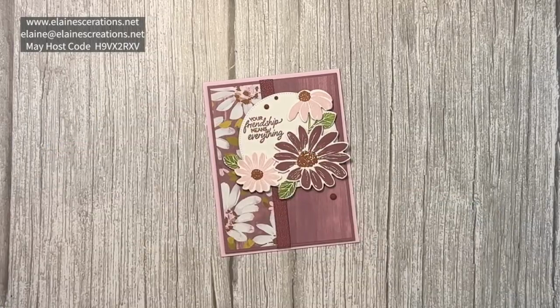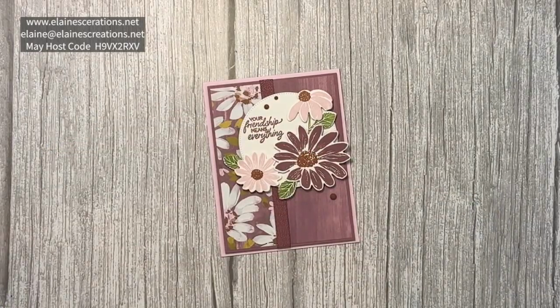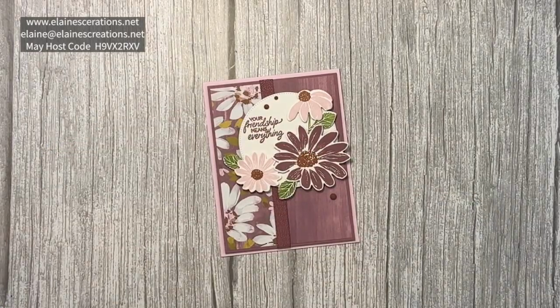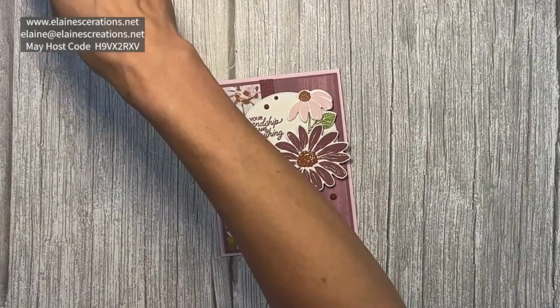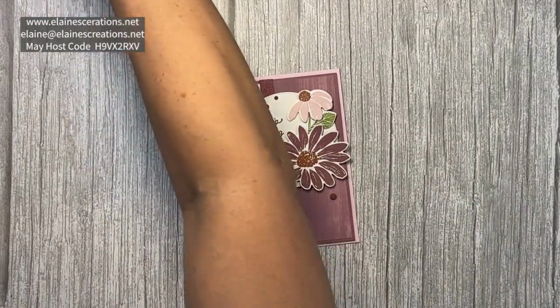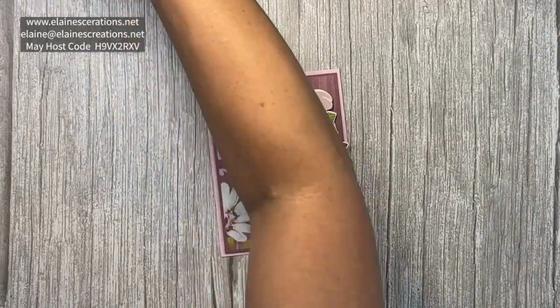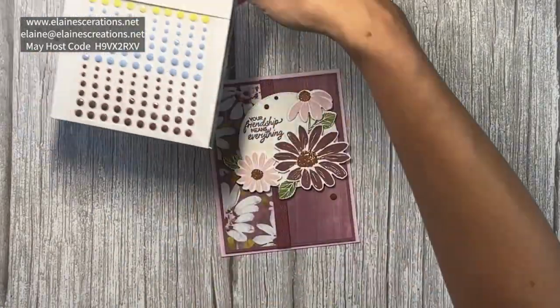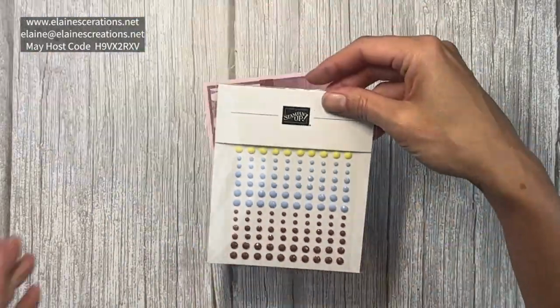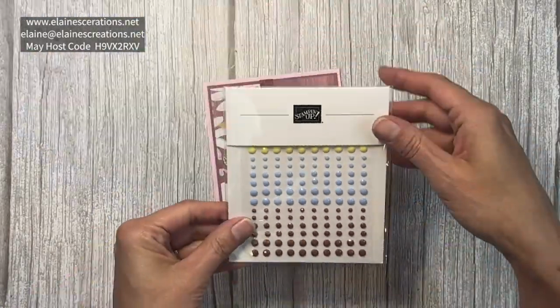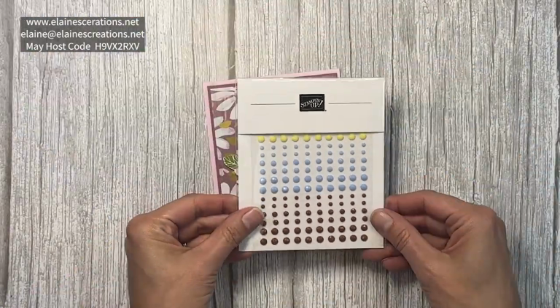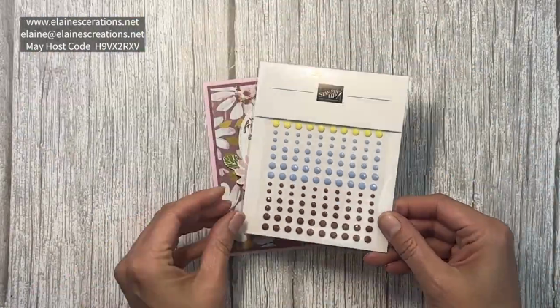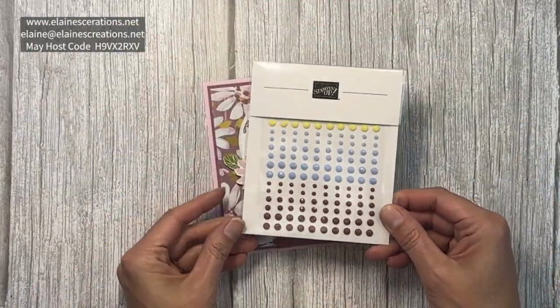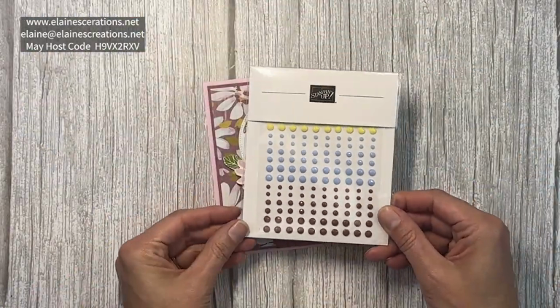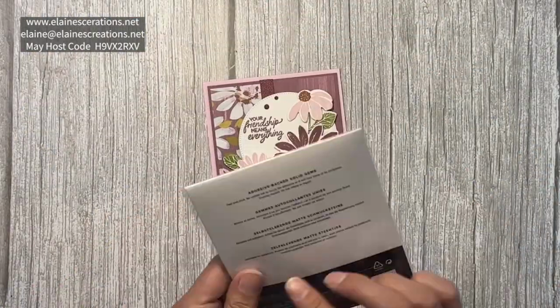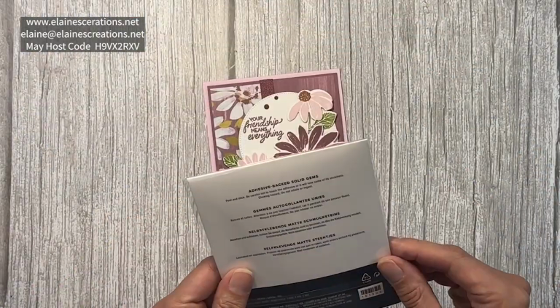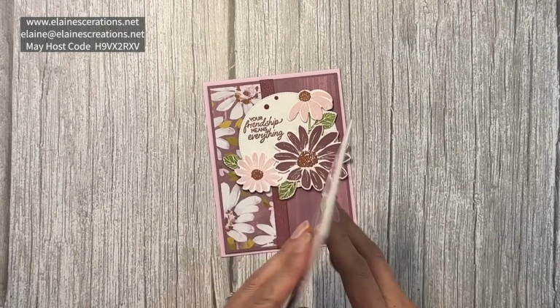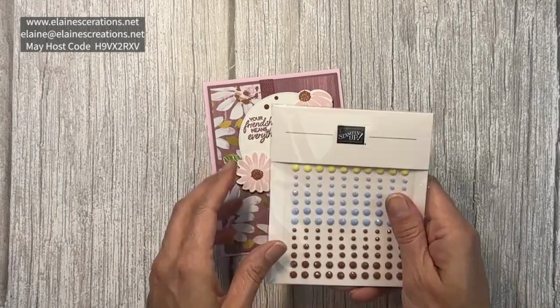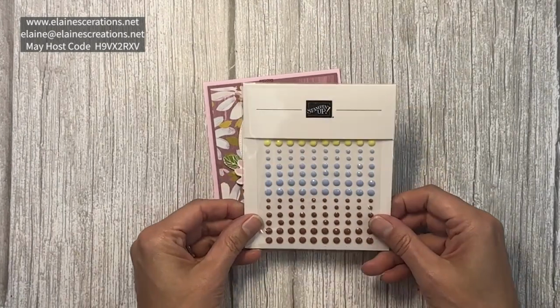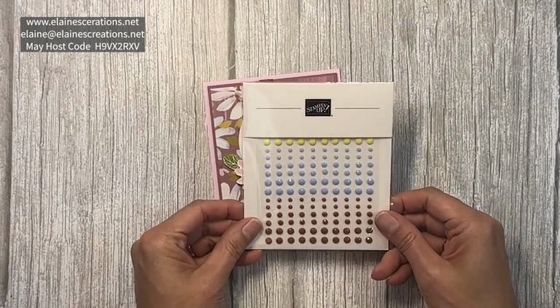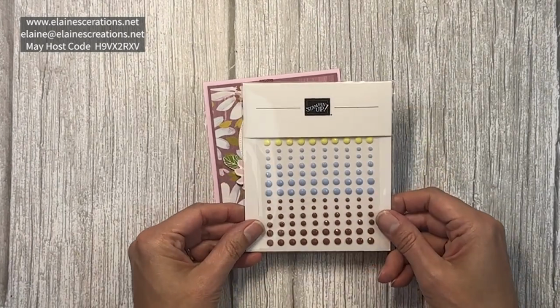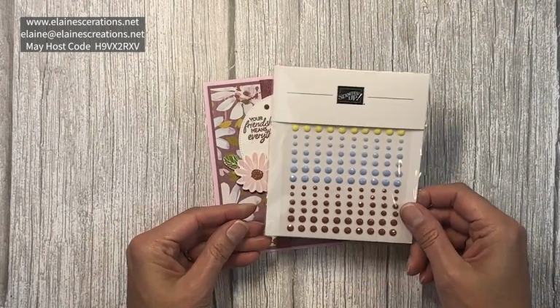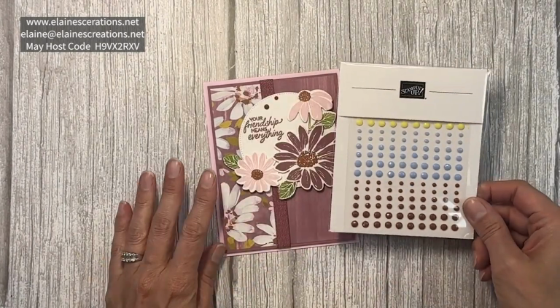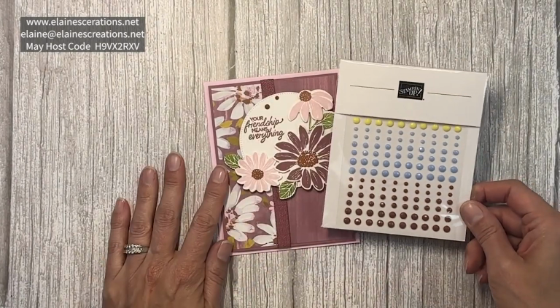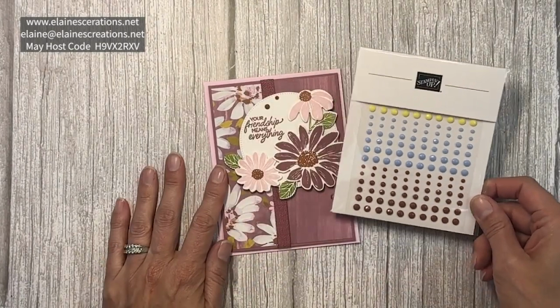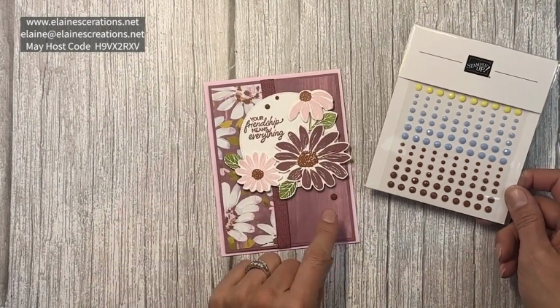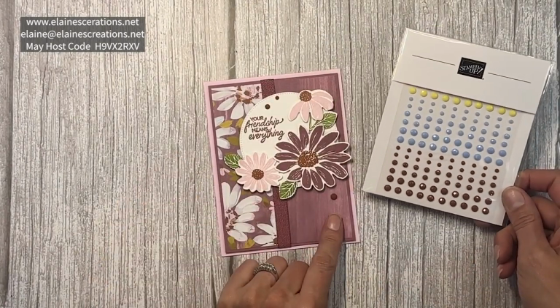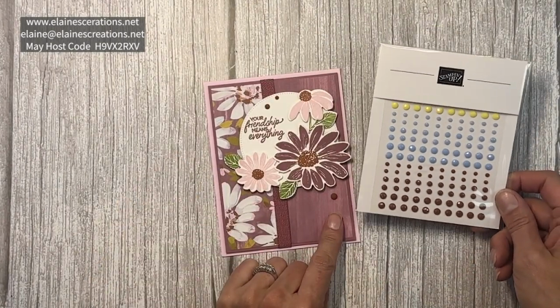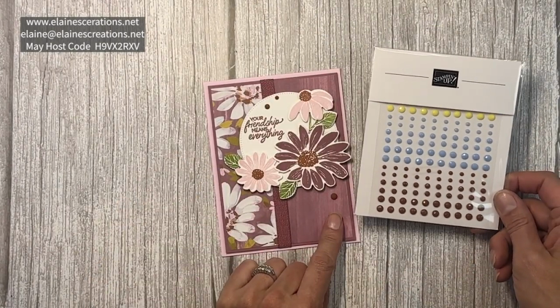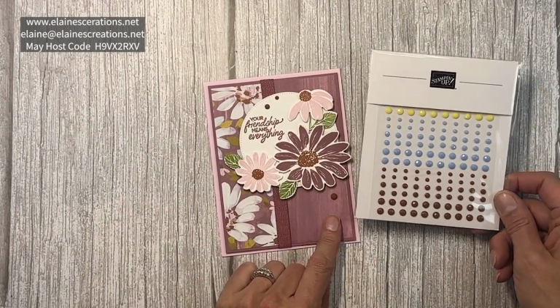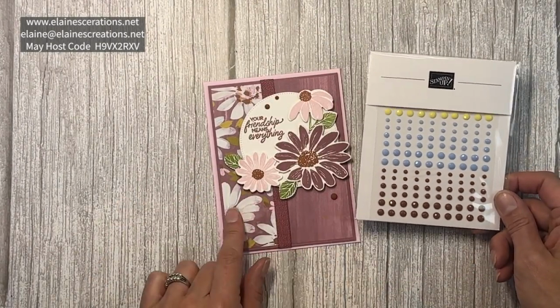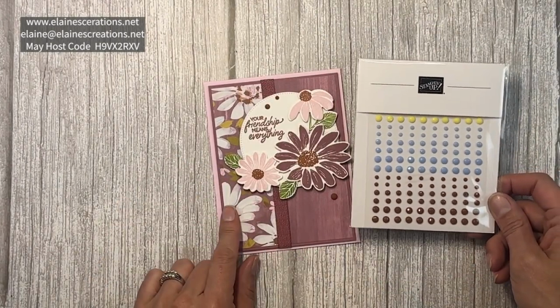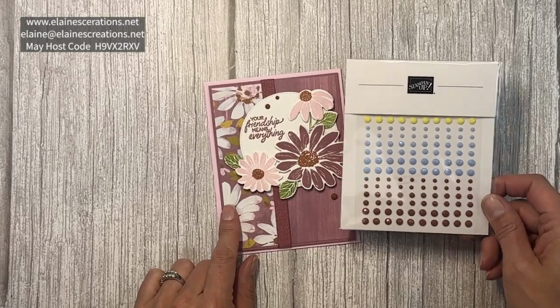The last part of the suite are these solid gems, and I'm going to use some of them today on this card.